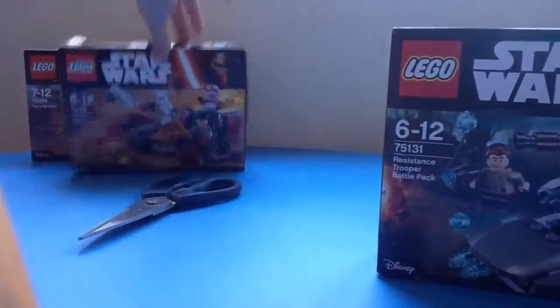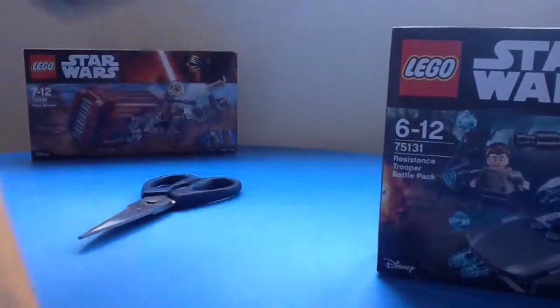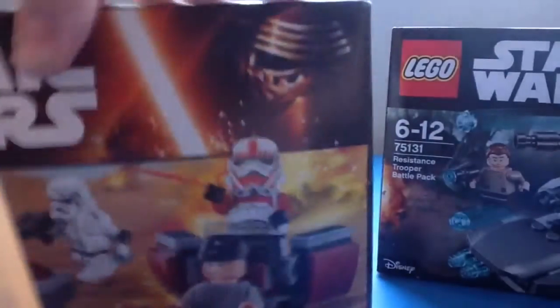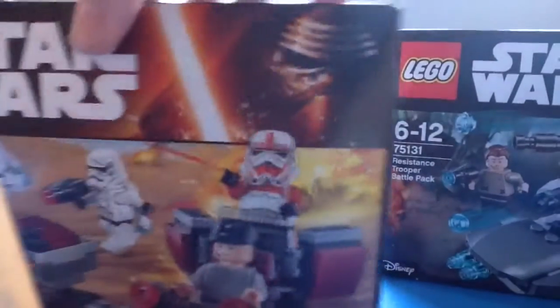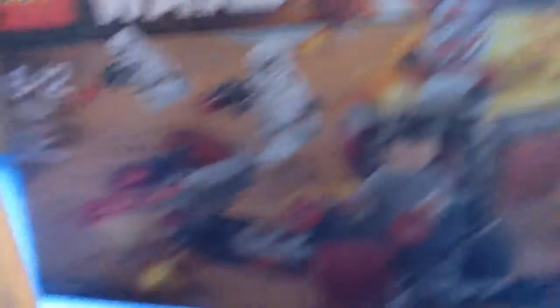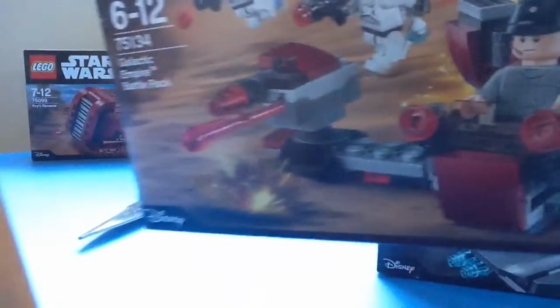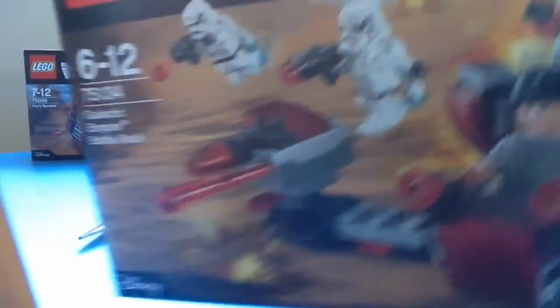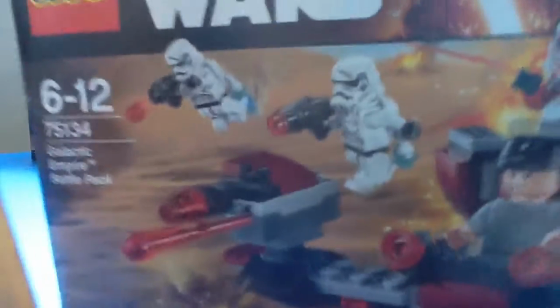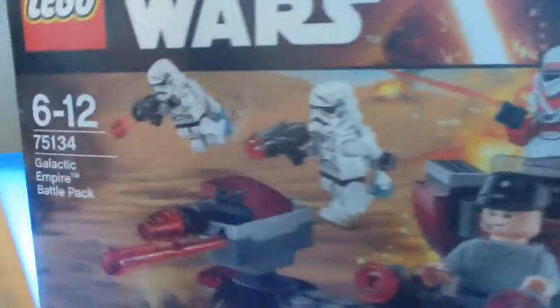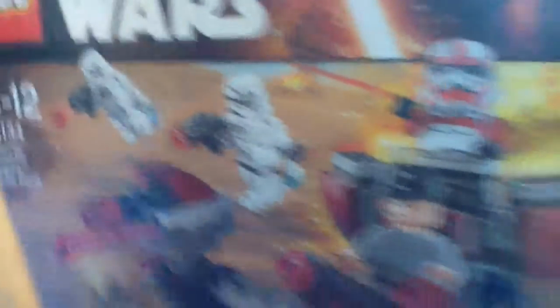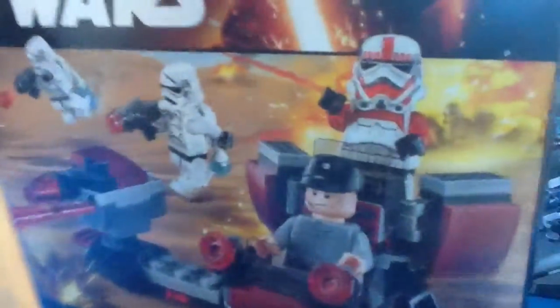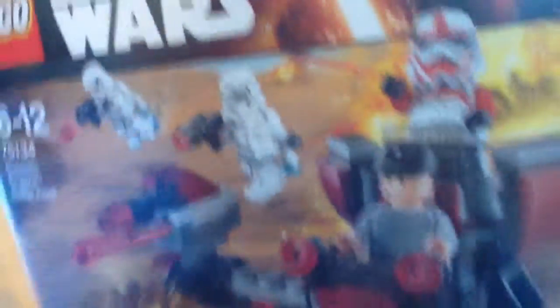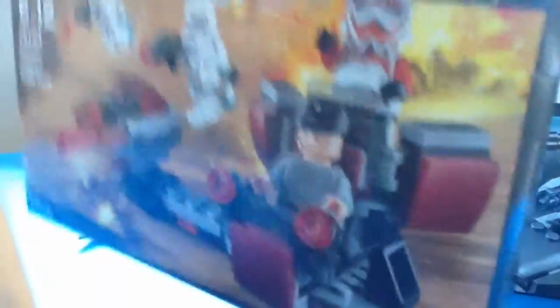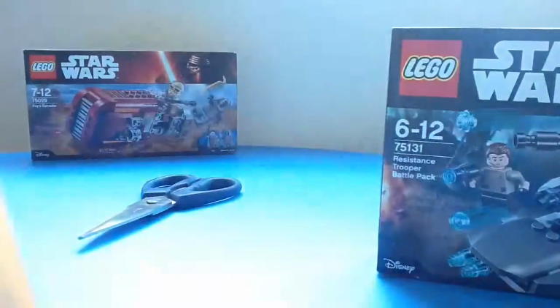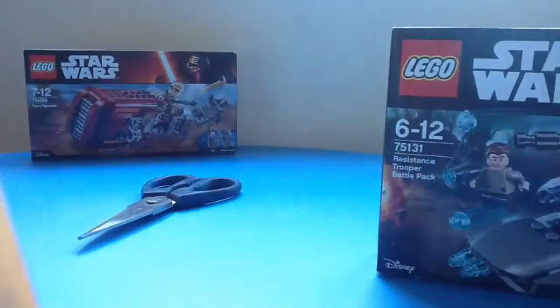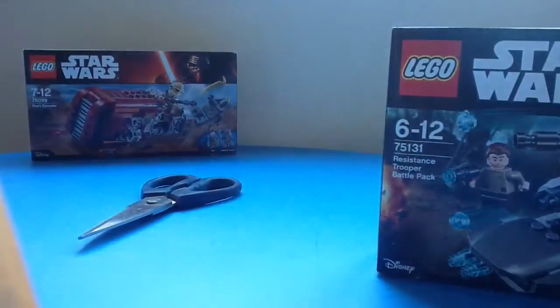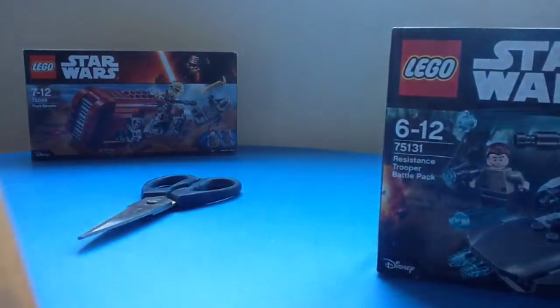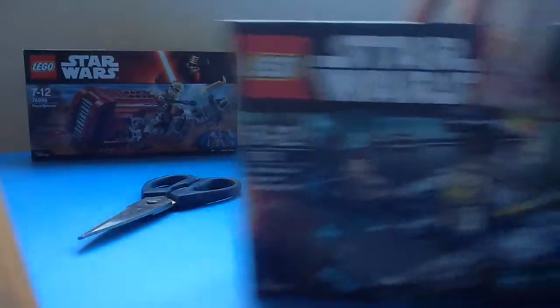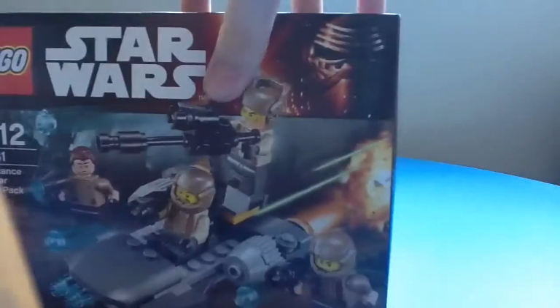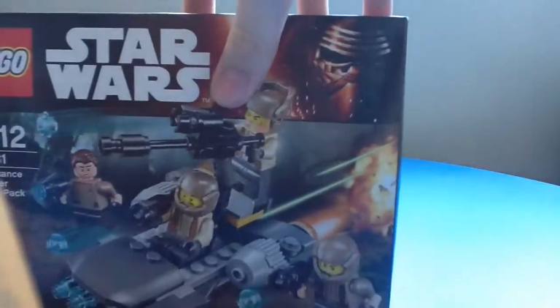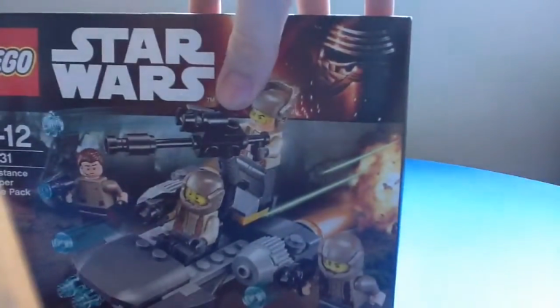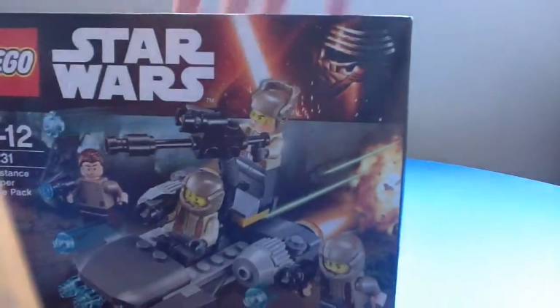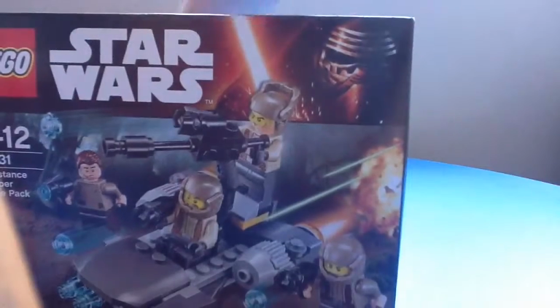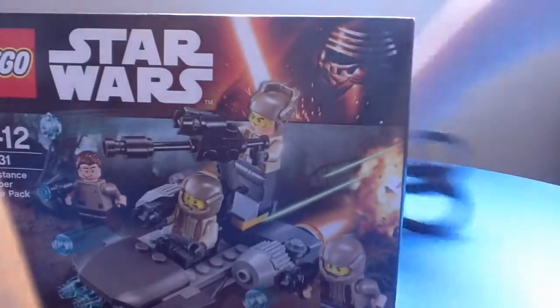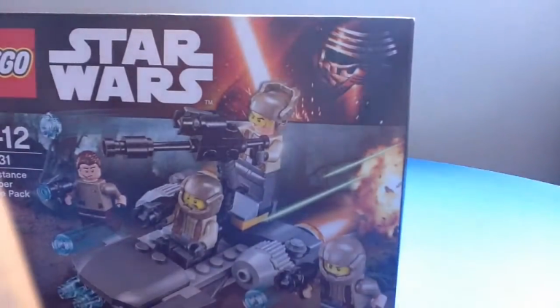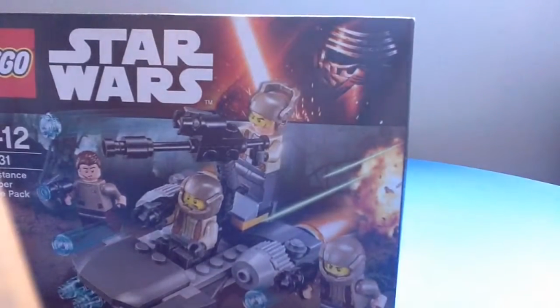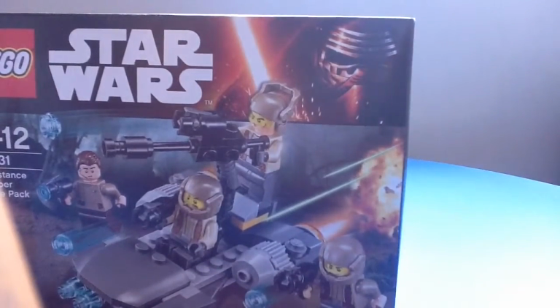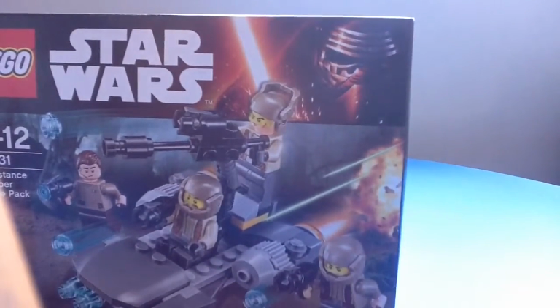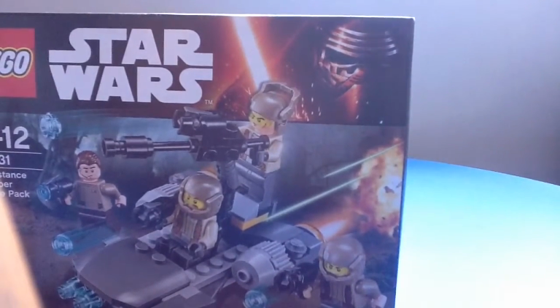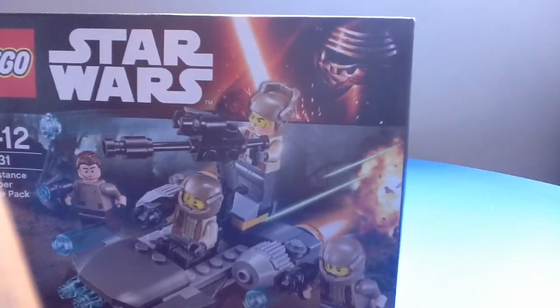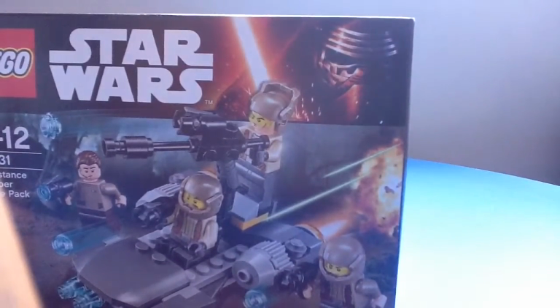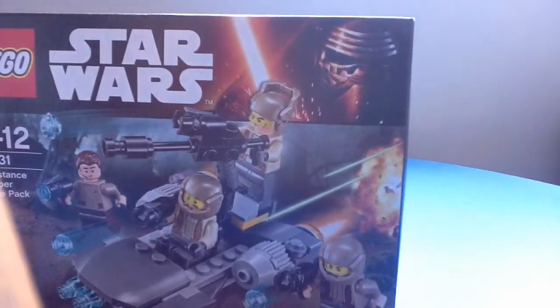Today we're going to be building this. You may remember in the last video we built this, but we're going to be building this. So let's get straight to it and open this back.